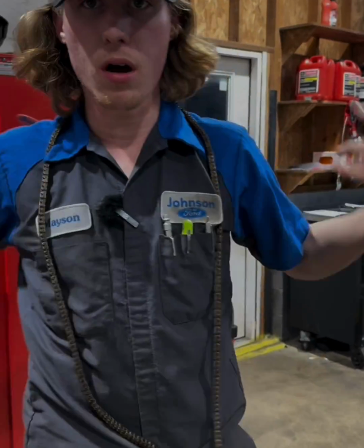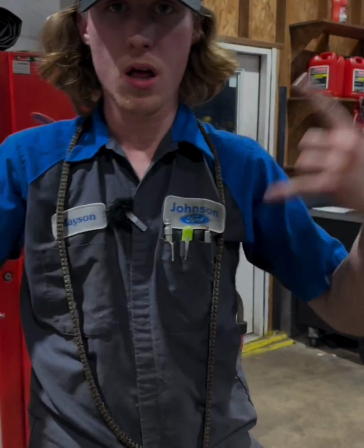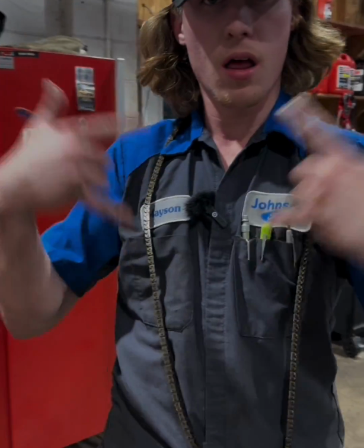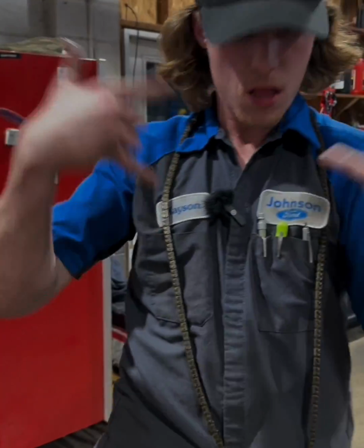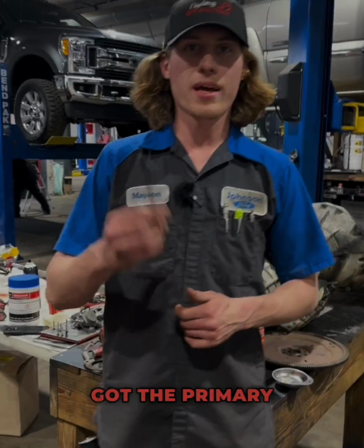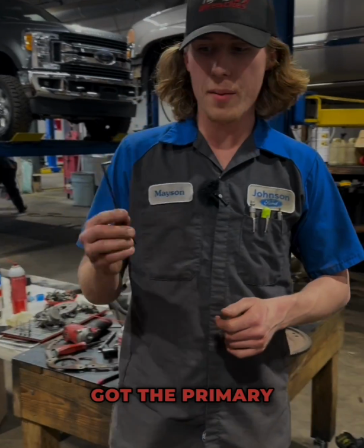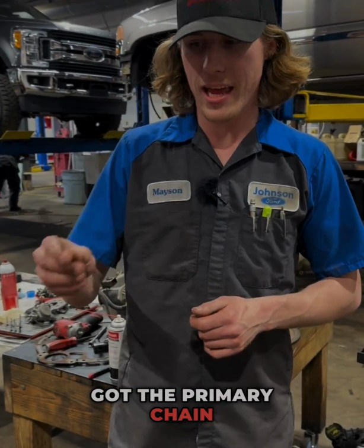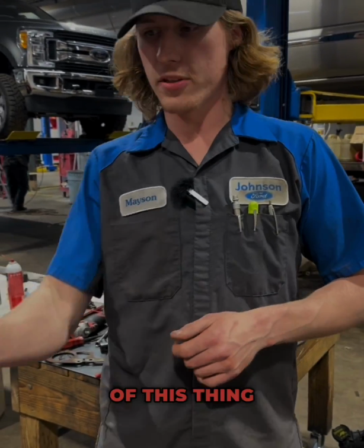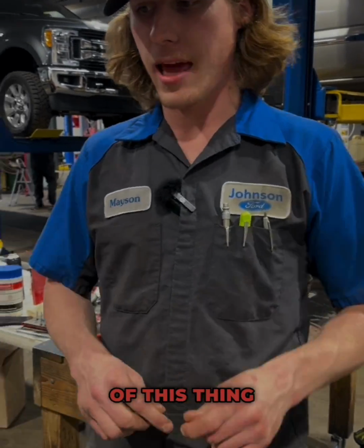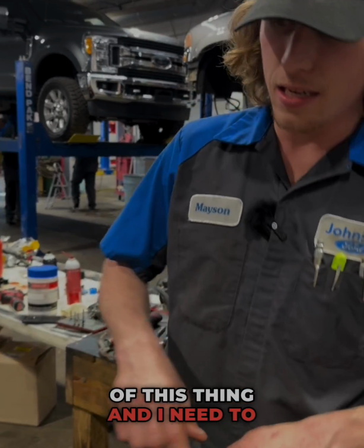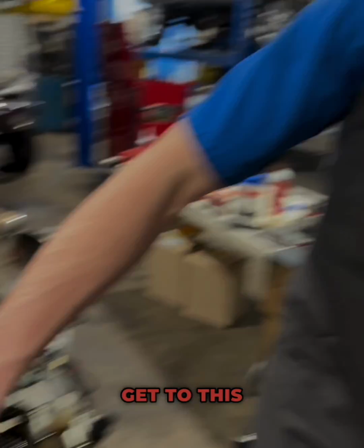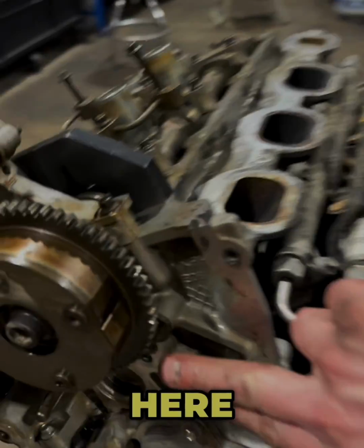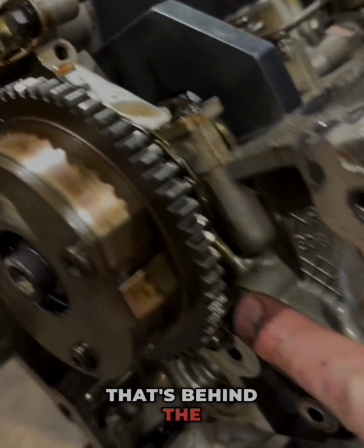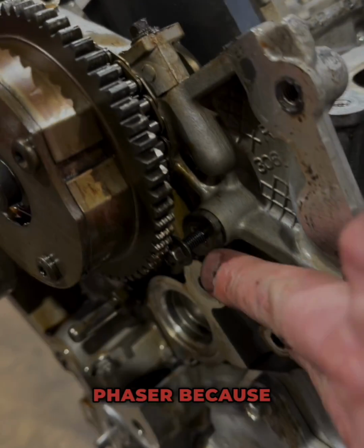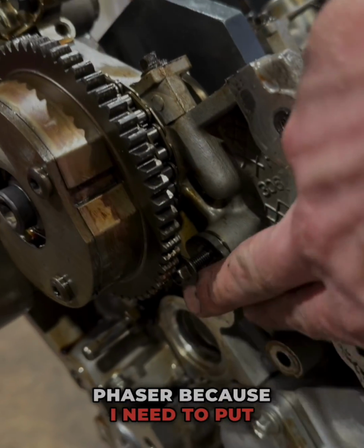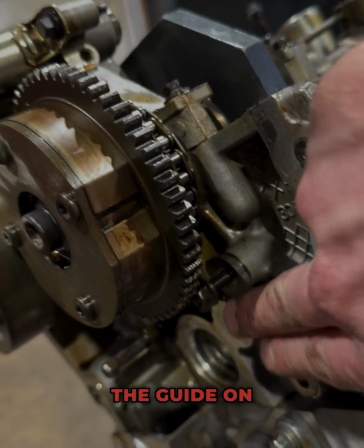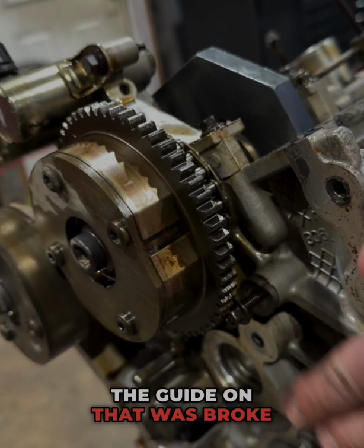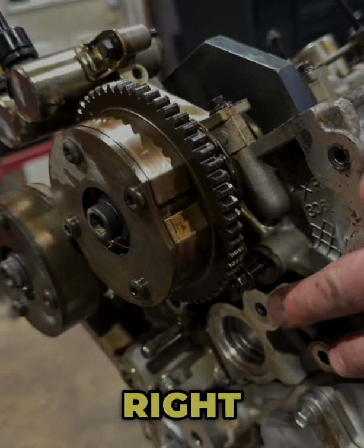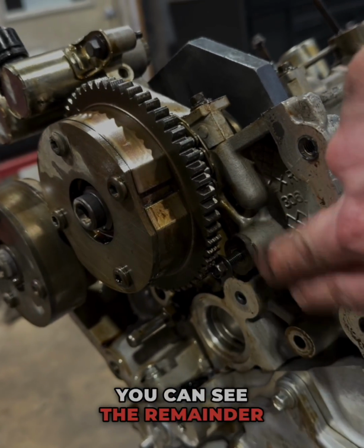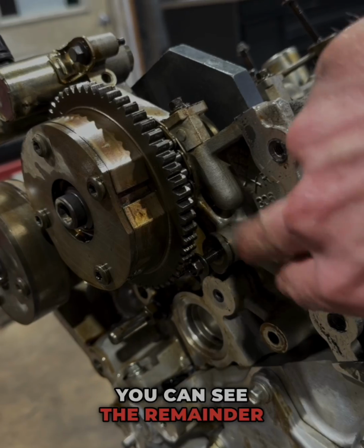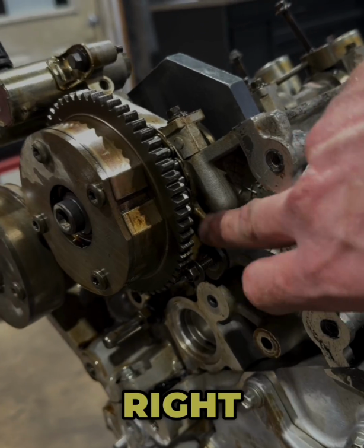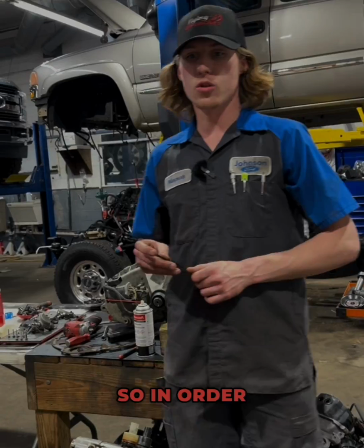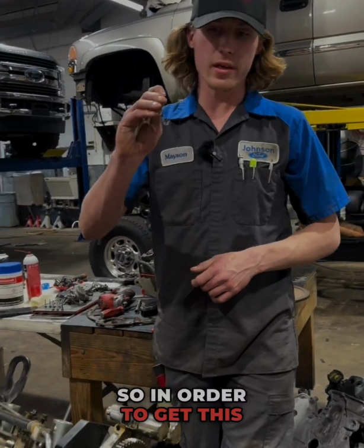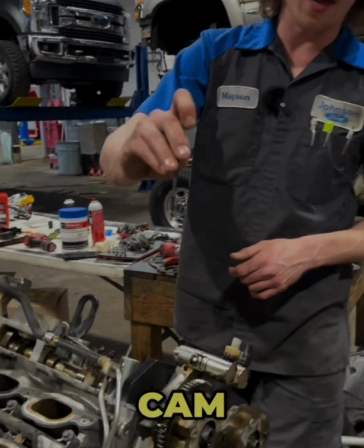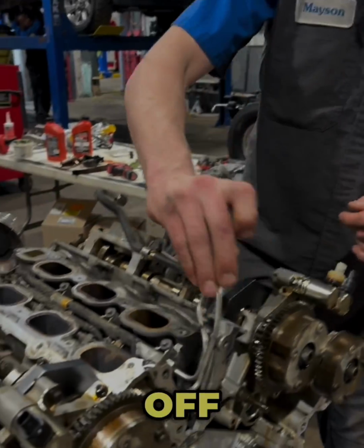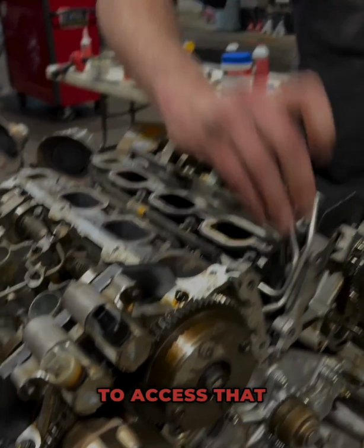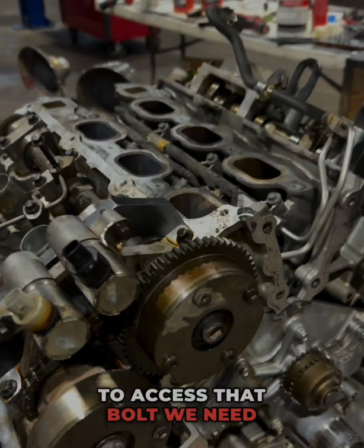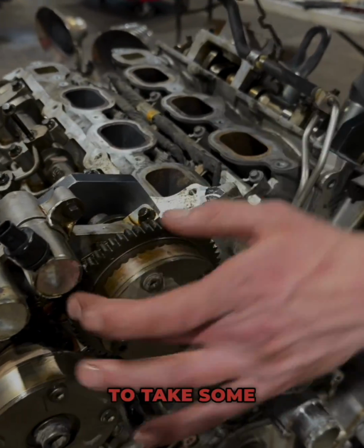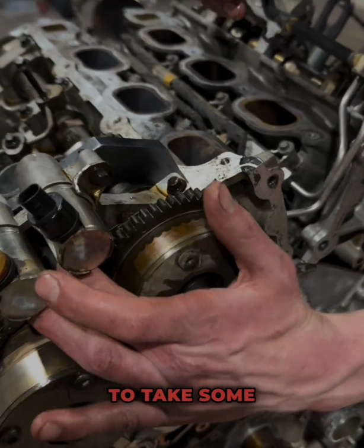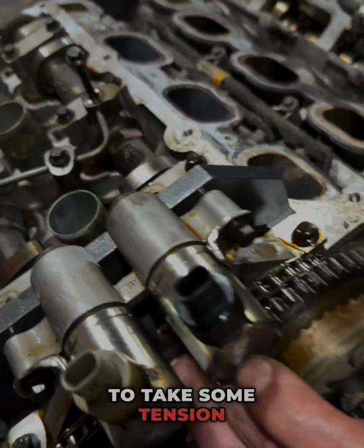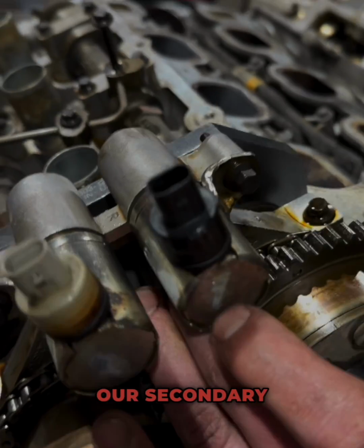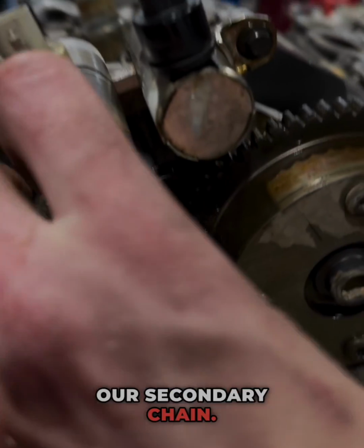Got the primary chain off of this thing and I need to get to this bolt right here that's behind the cam phaser, because I need to put the guide on that was broke right here — you can see the remainder of it right there. In order to get this cam phaser off to access that bolt, we need to take some tension off our secondary chains.